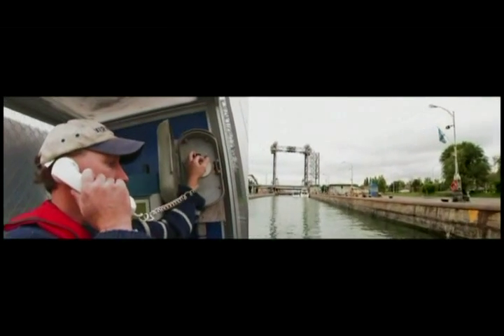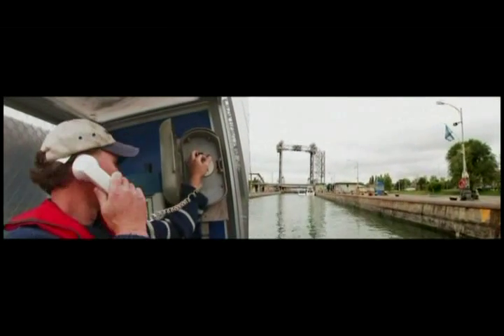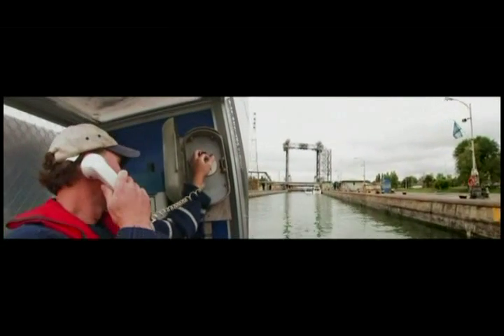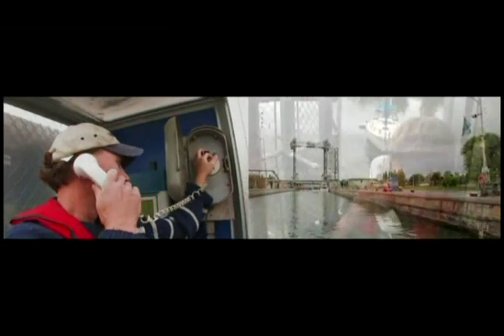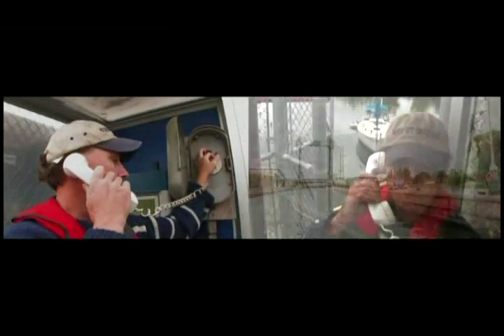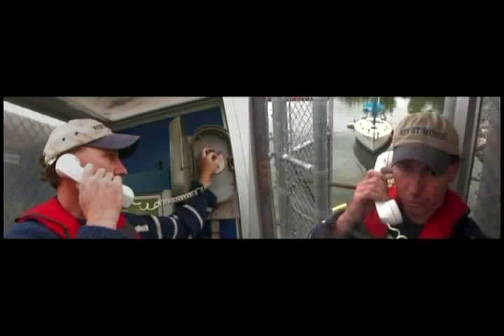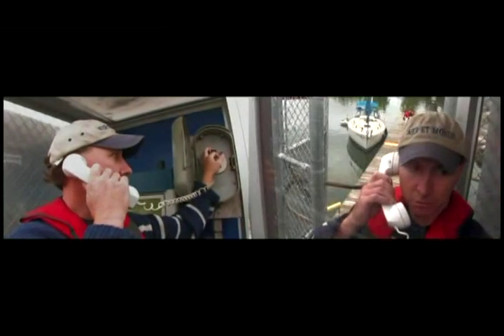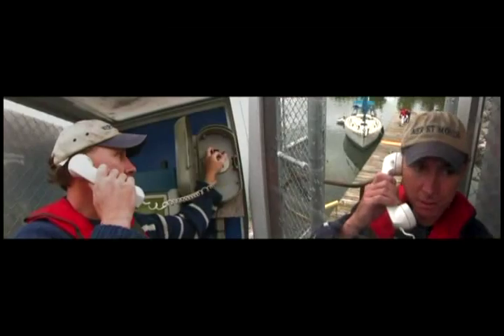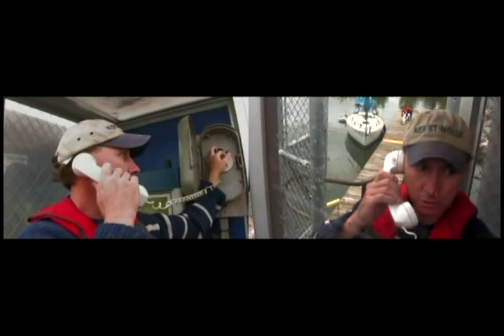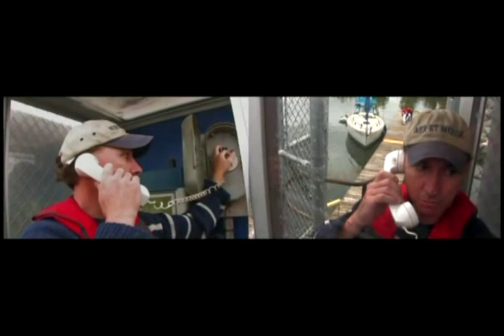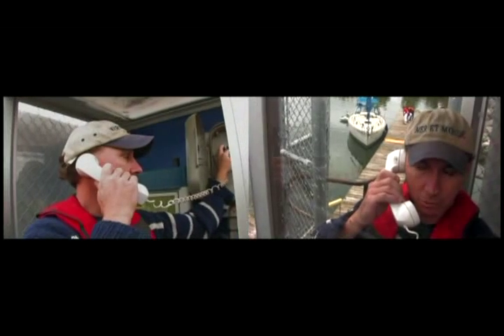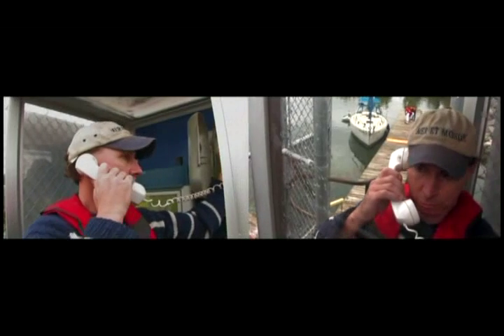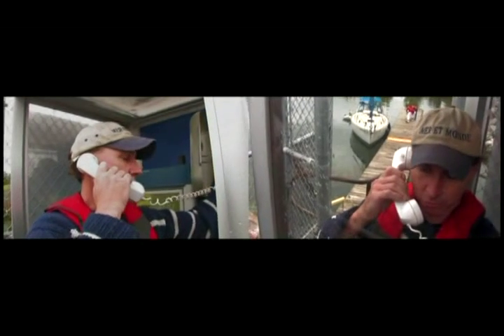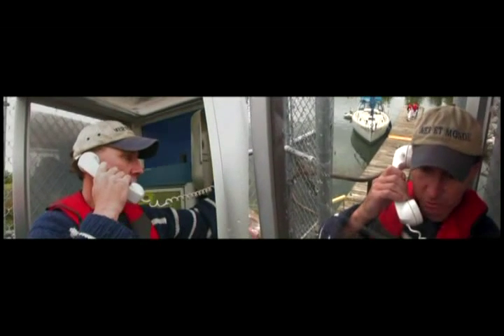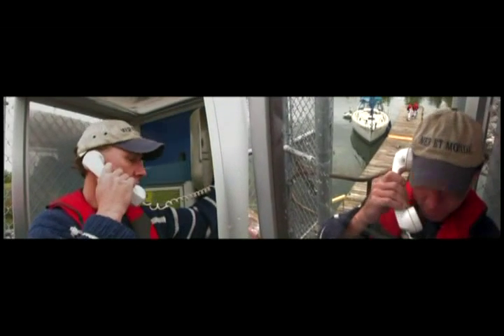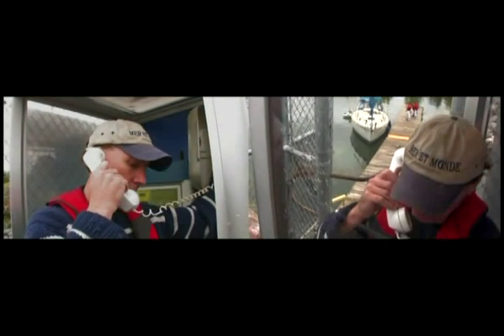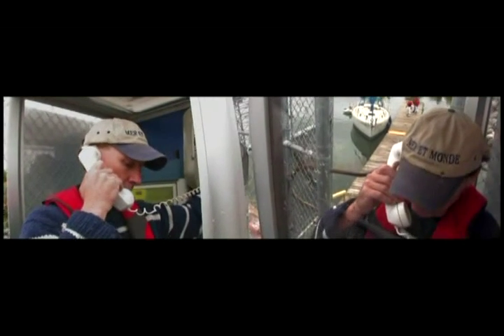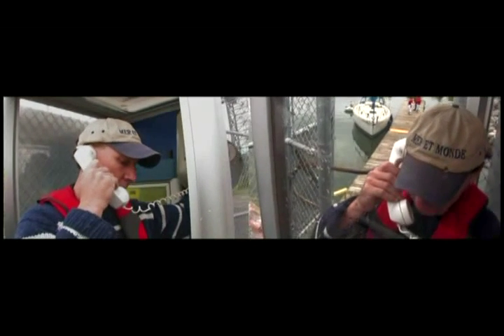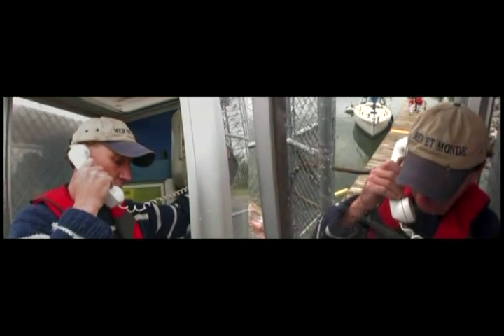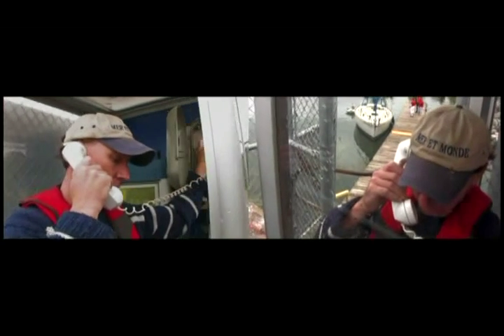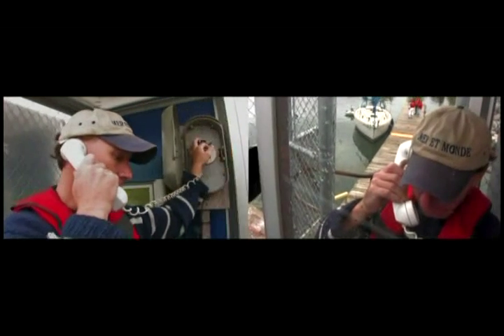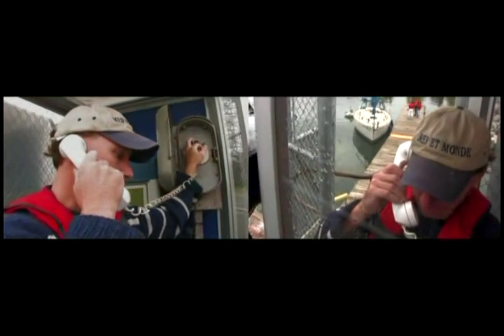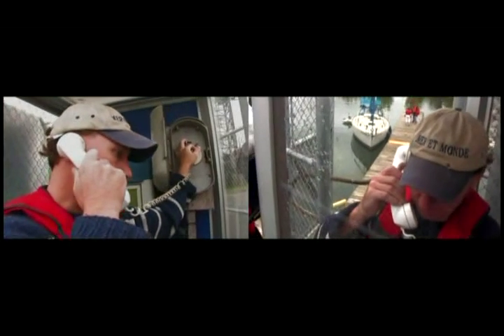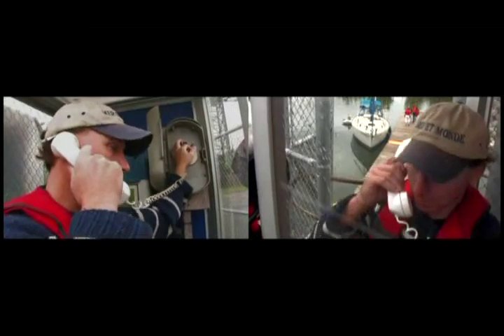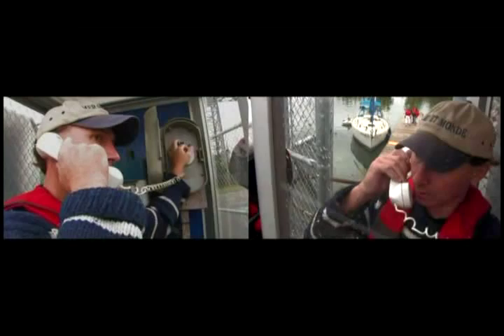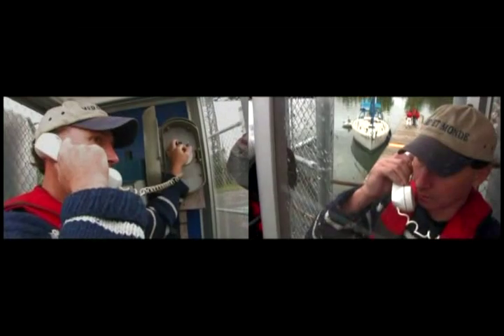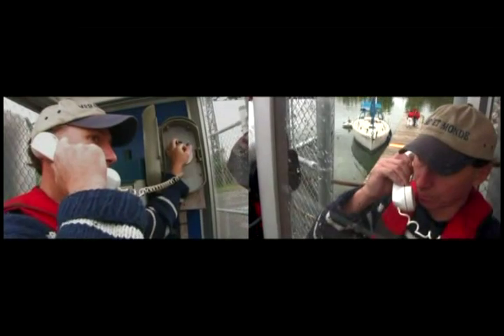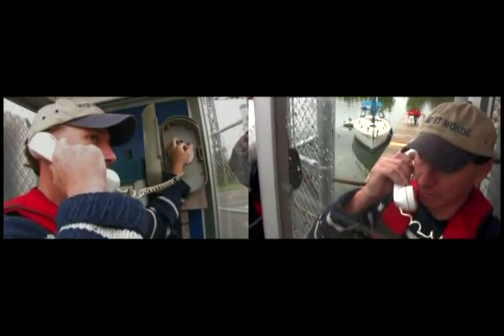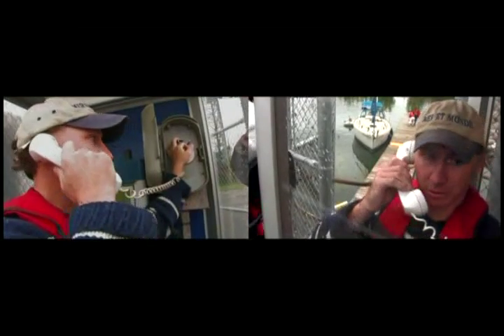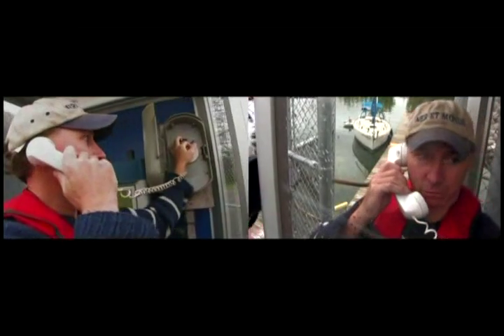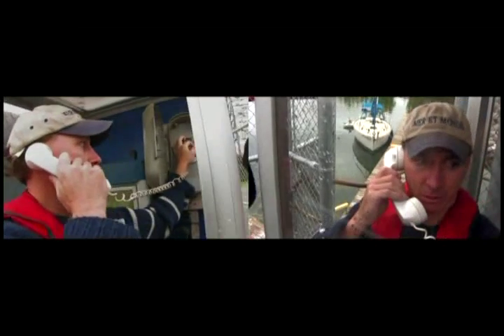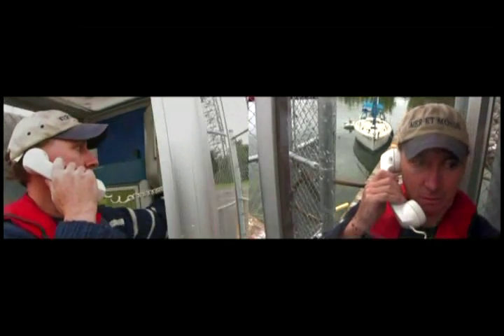Hello. For a passage — this is Mare et Monde — I am transiting from the downstream side for a simple passage, please. Thank you.